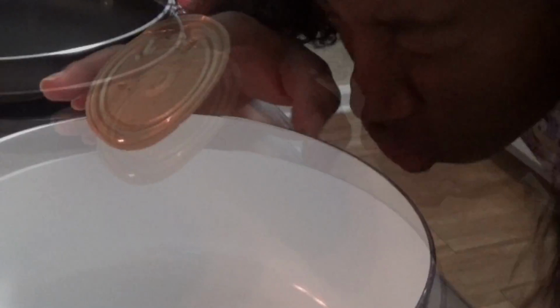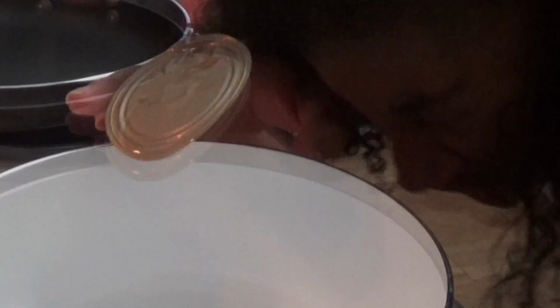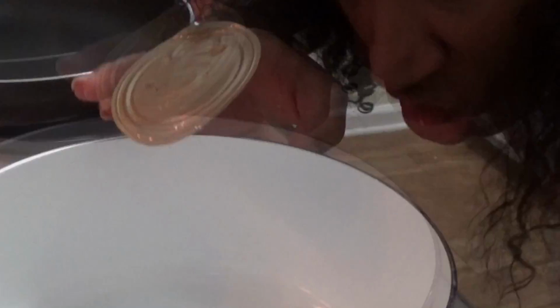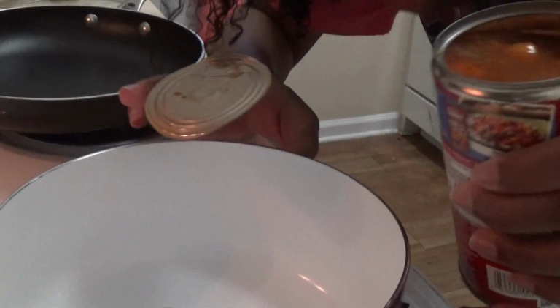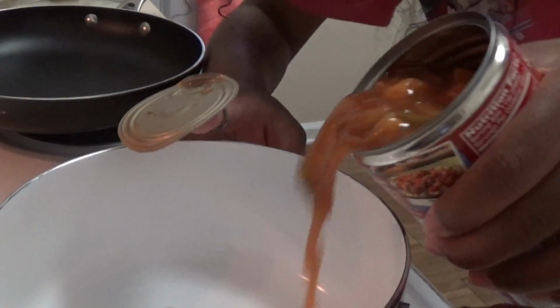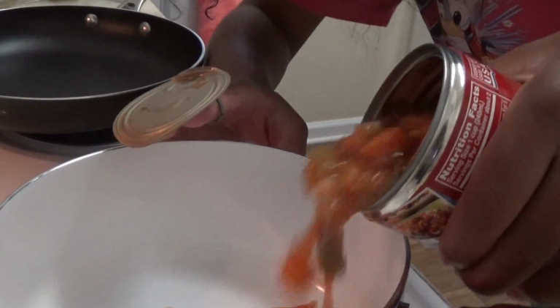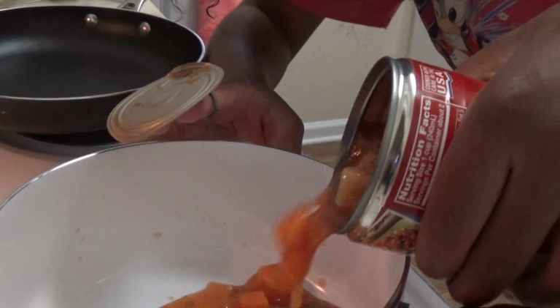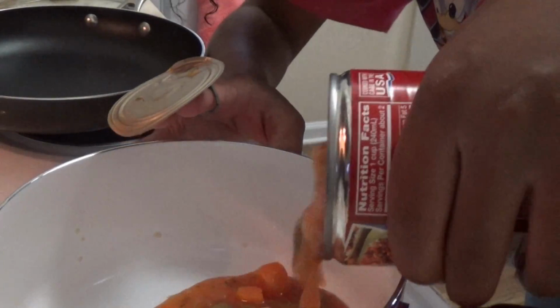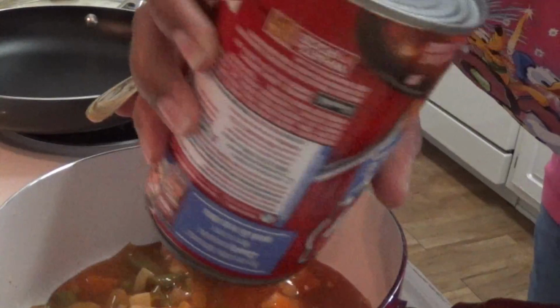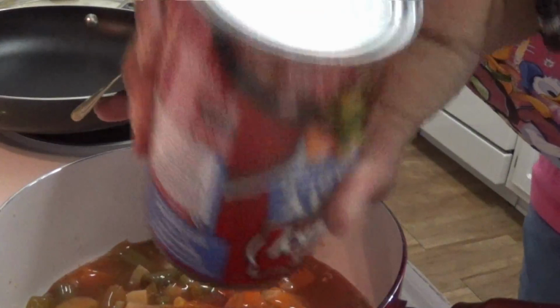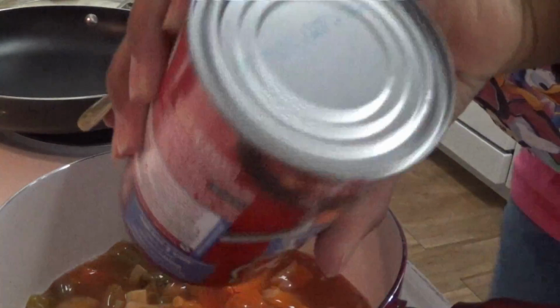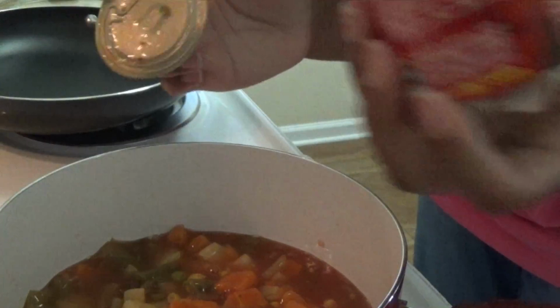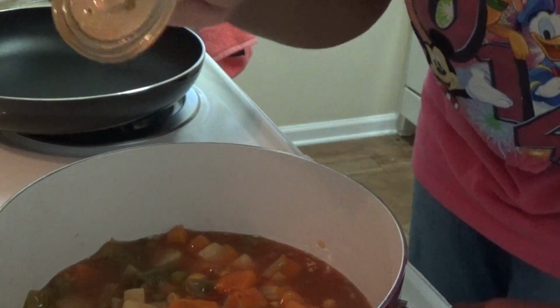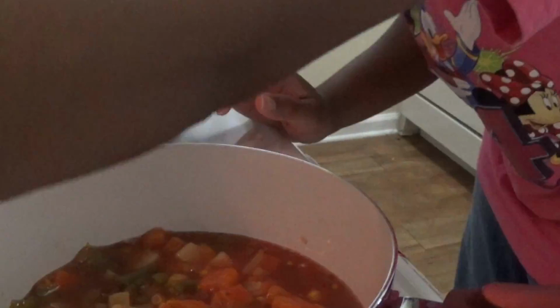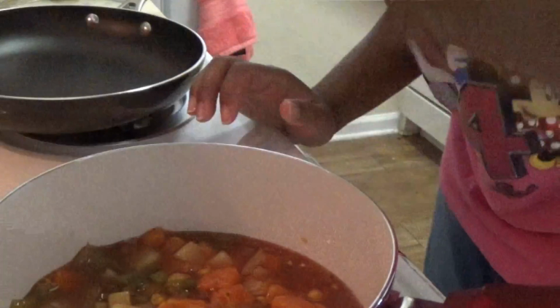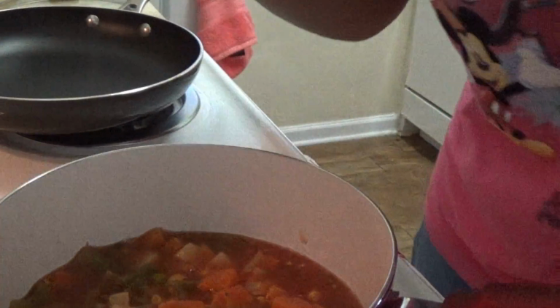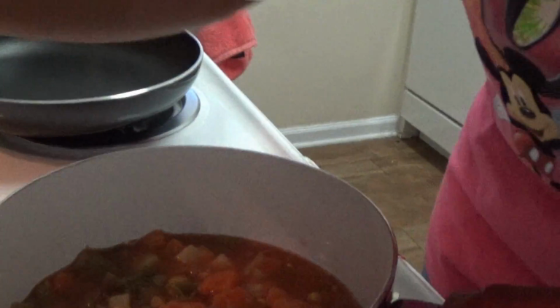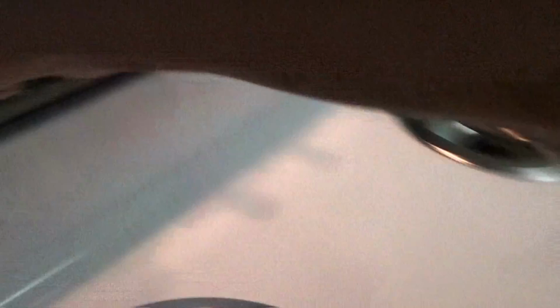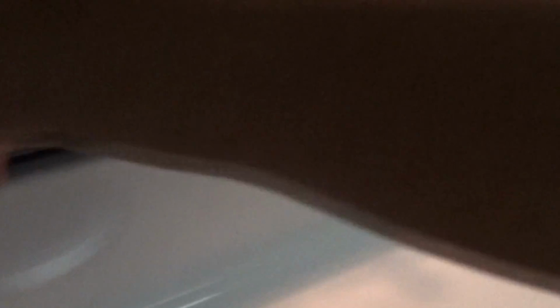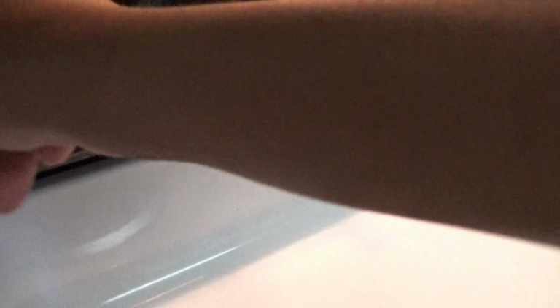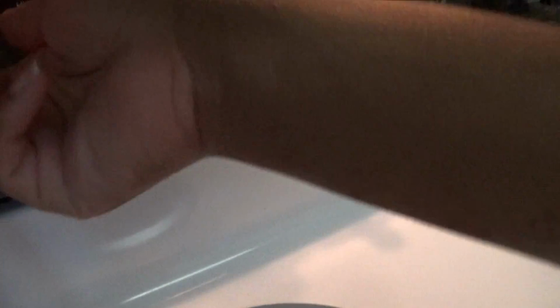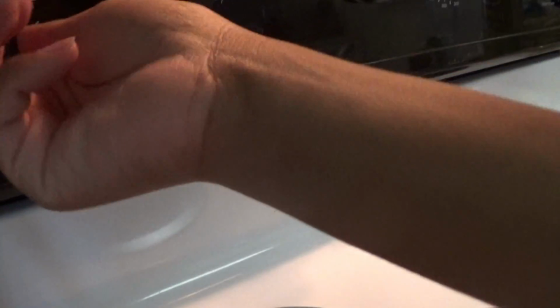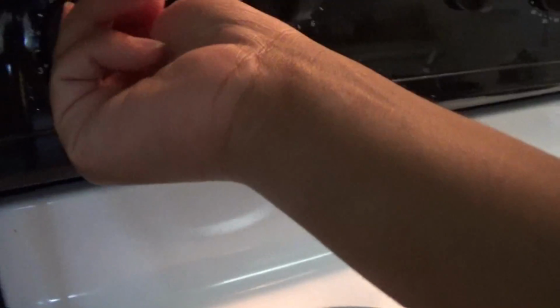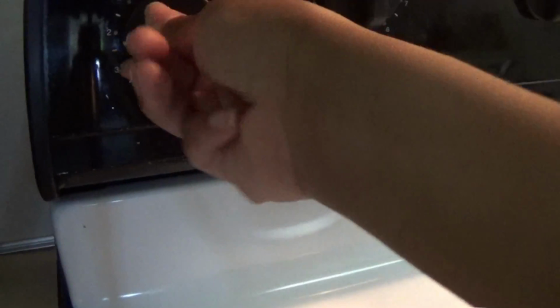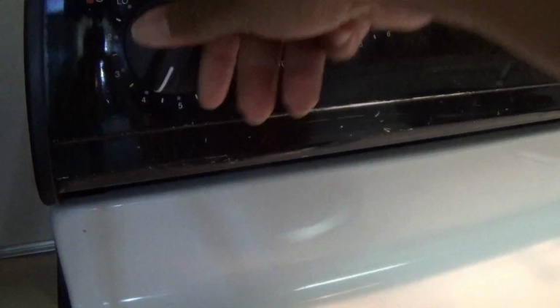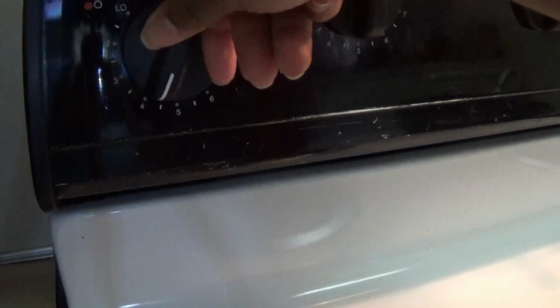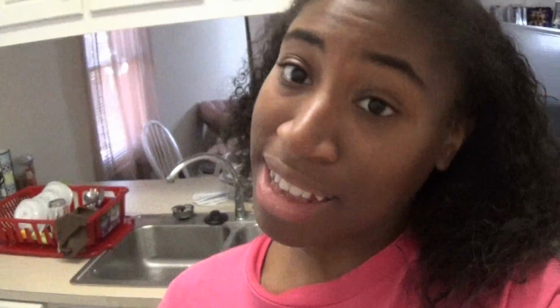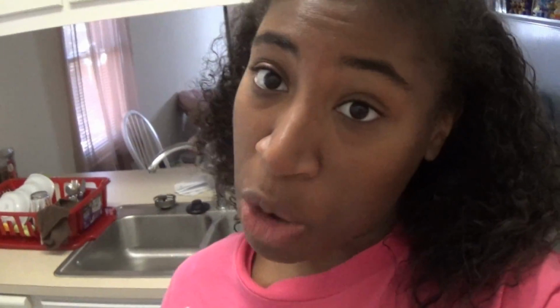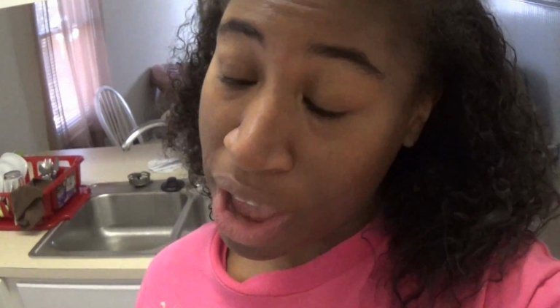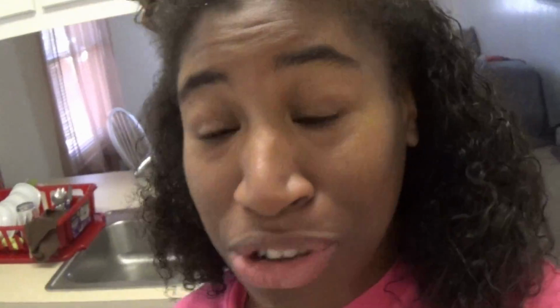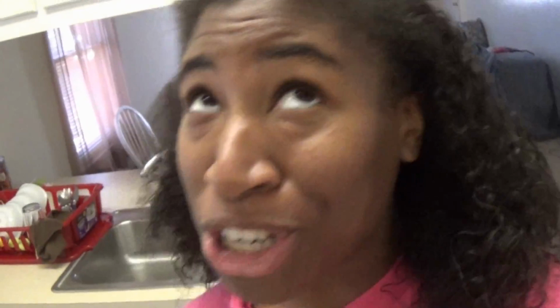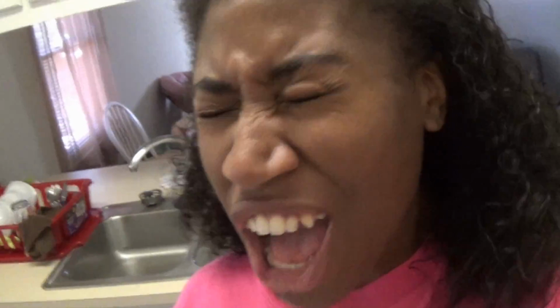You ain't cut yourself! So go ahead and pour that in the pot. Sound like a poop, don't it? That's good enough. You gotta turn it this way. So while that's heatin' up, we gonna go ahead and do this grilled cheese, y'all!